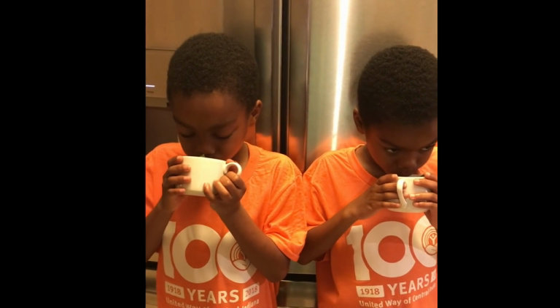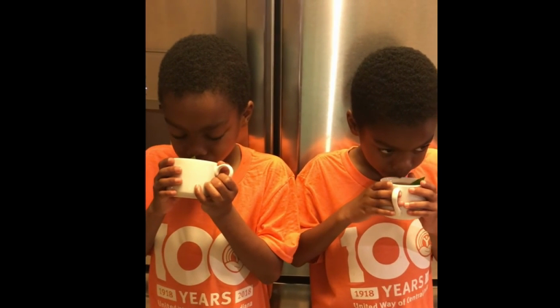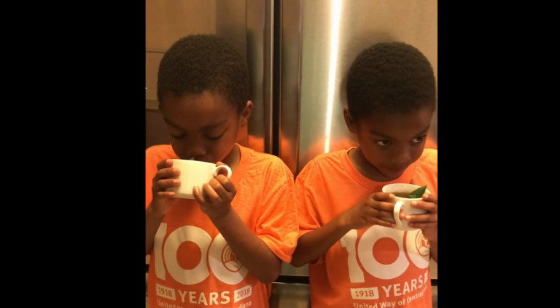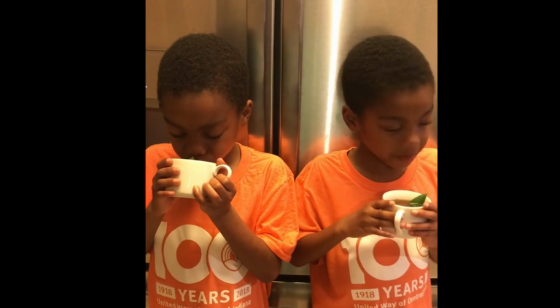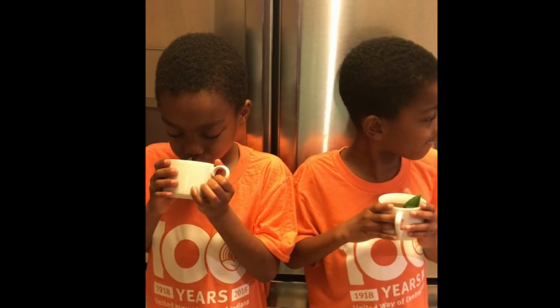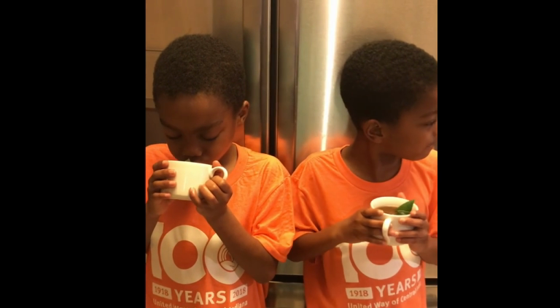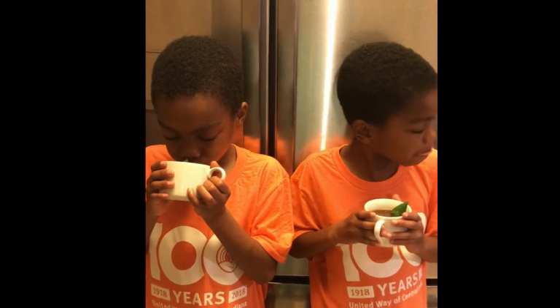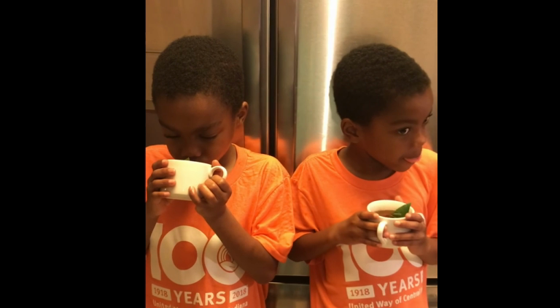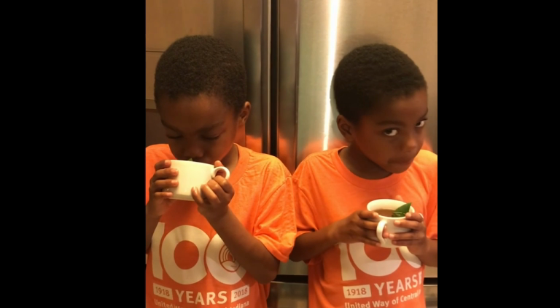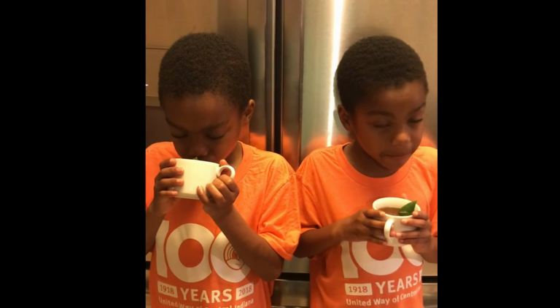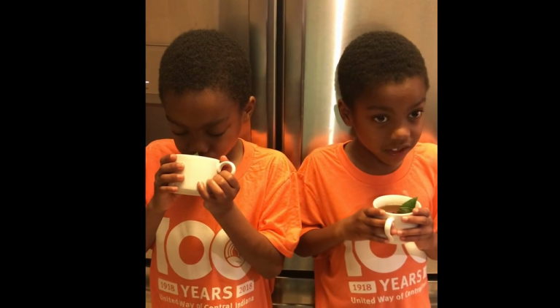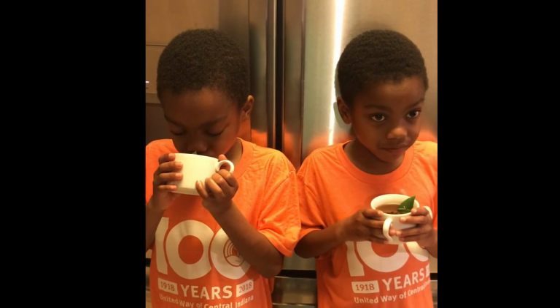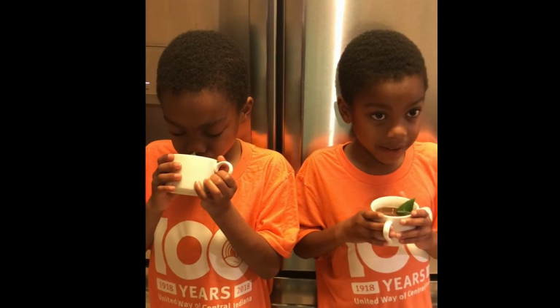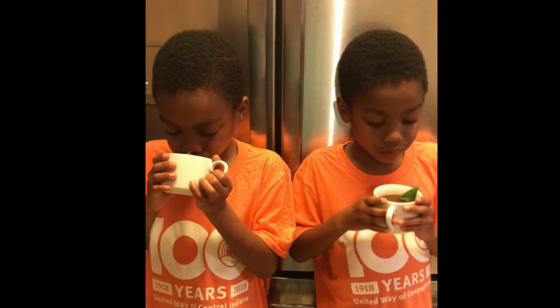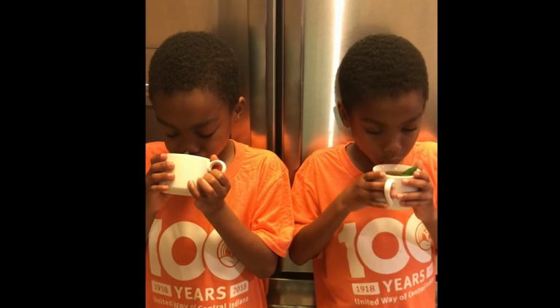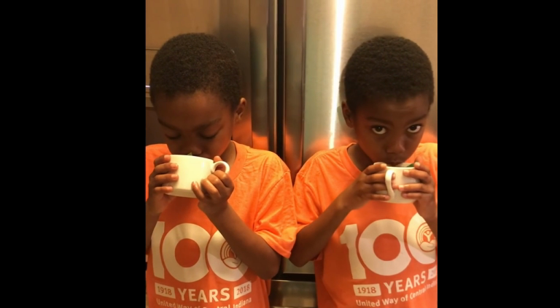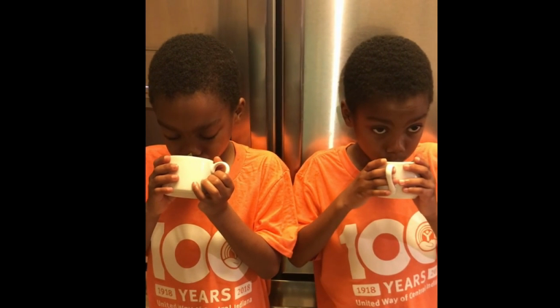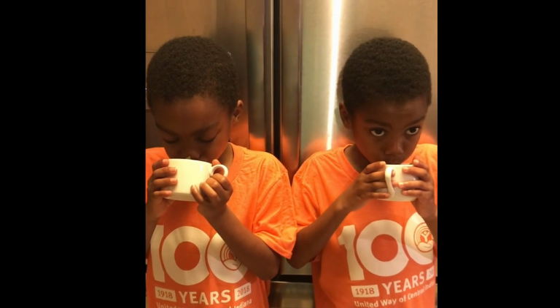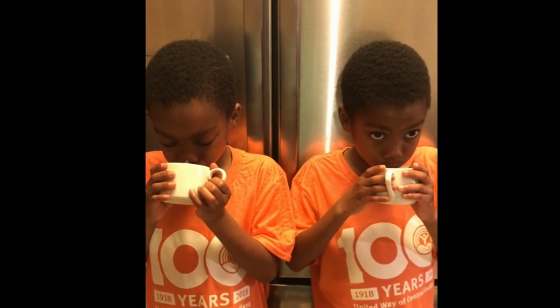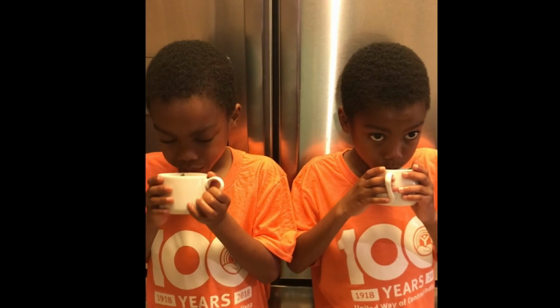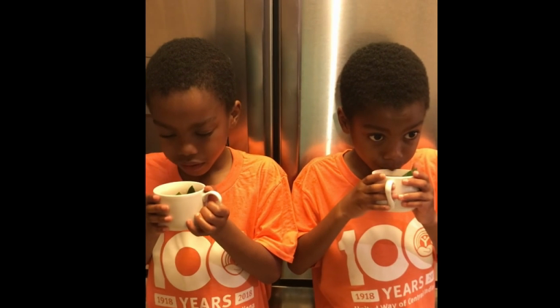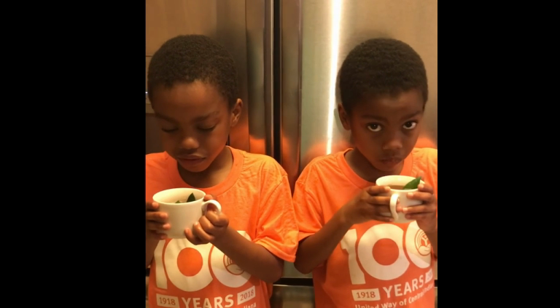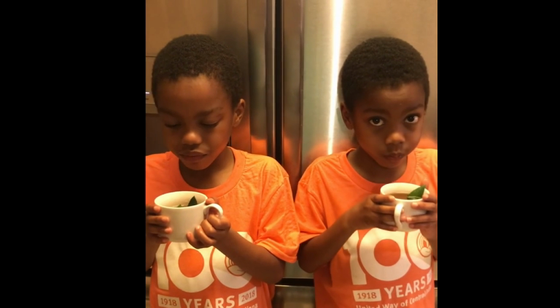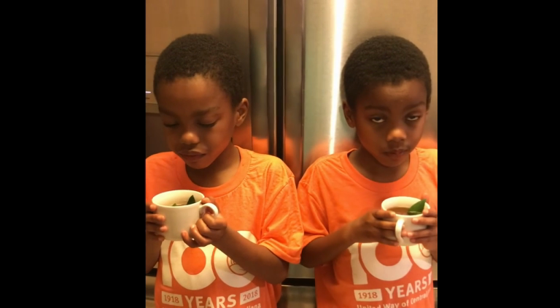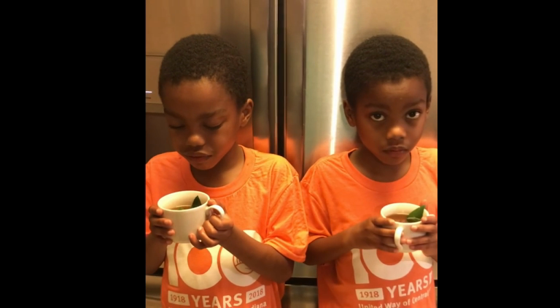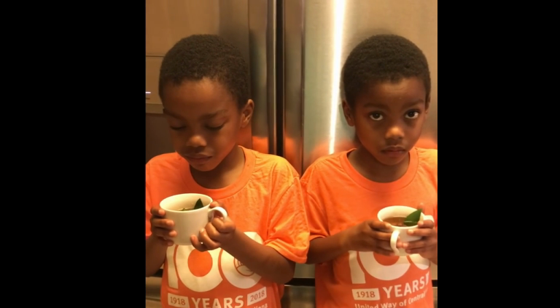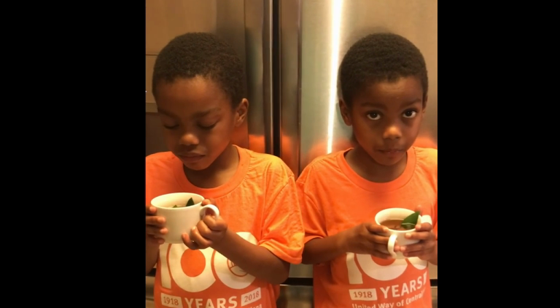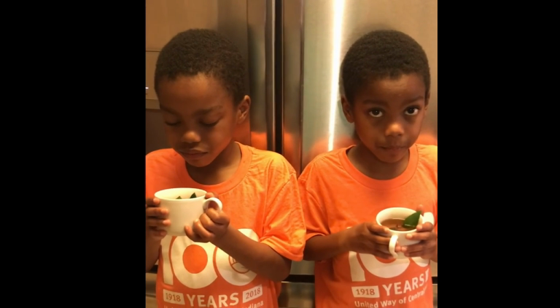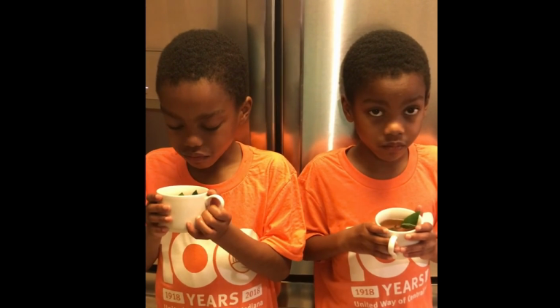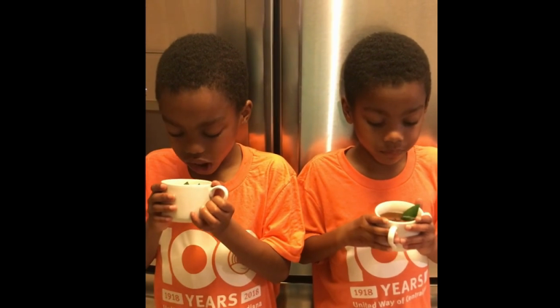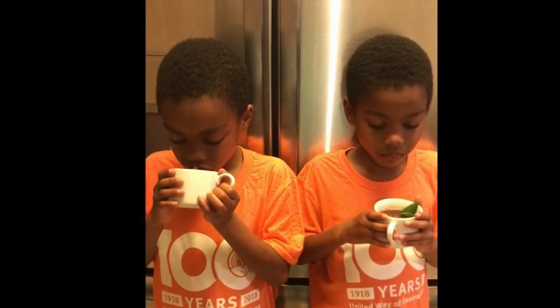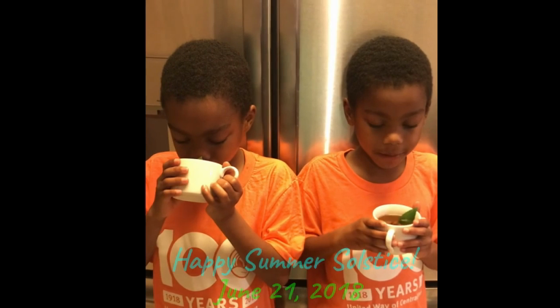Well, it's still a rainy summer solstice, so we're going to sip our tea and watch a little bit of Are You Afraid of the Dark? We are watching that currently — we're on season two. Enjoy the rest of the summer solstice, guys.